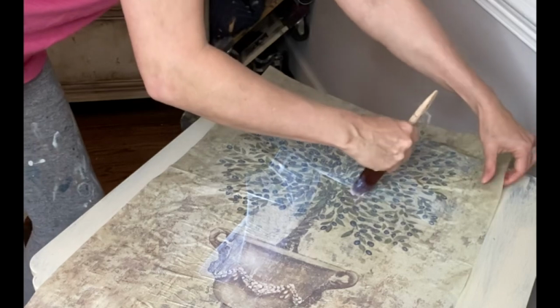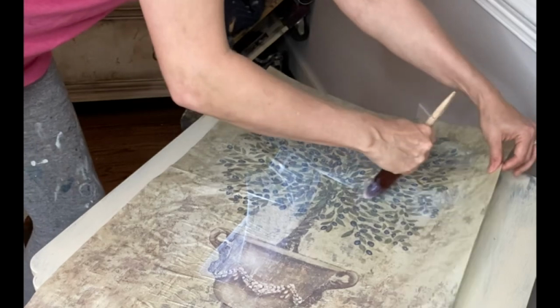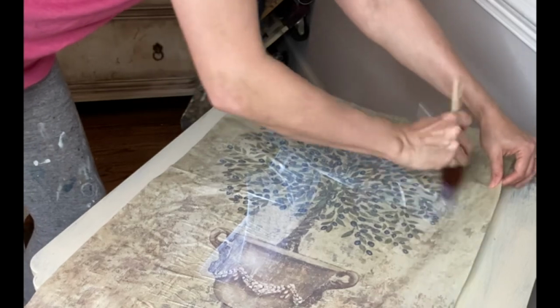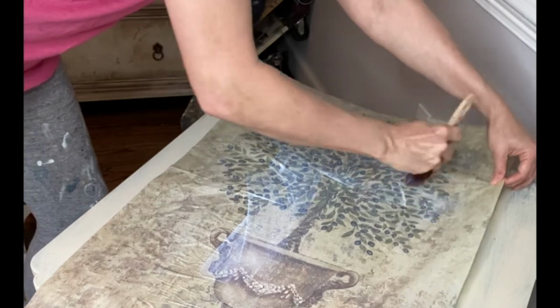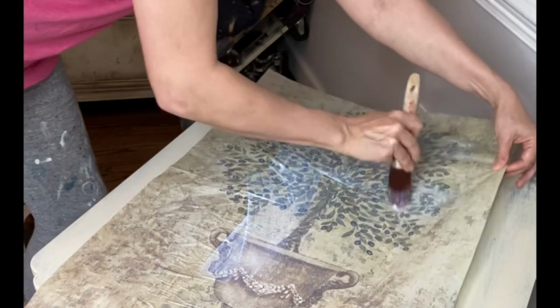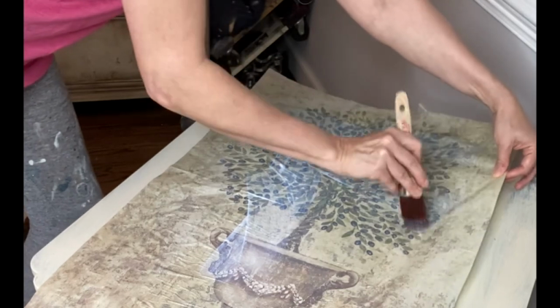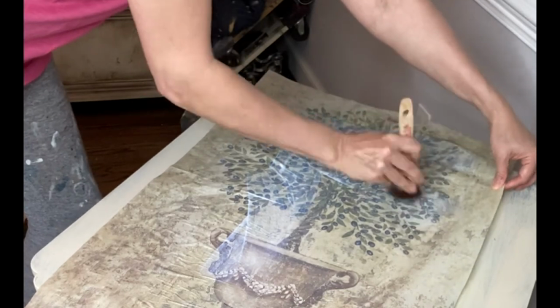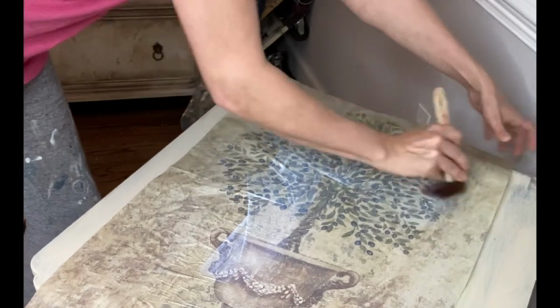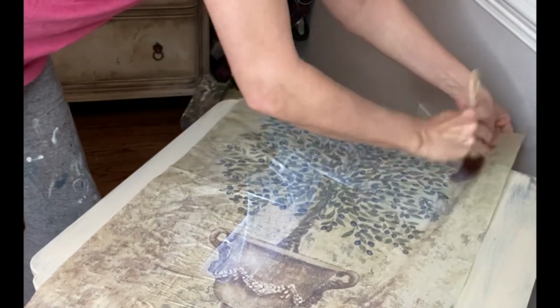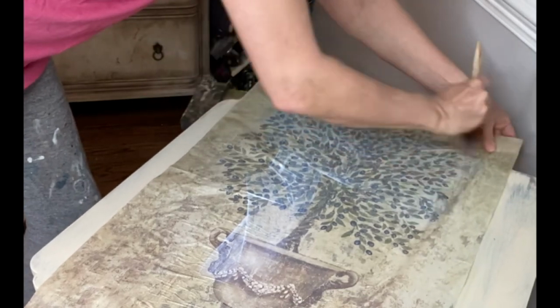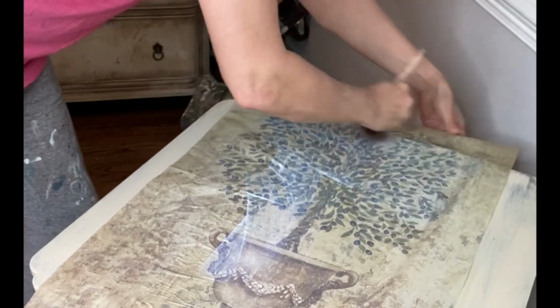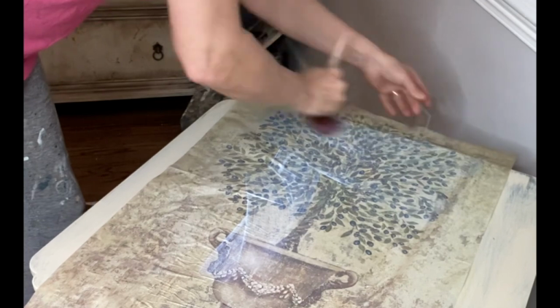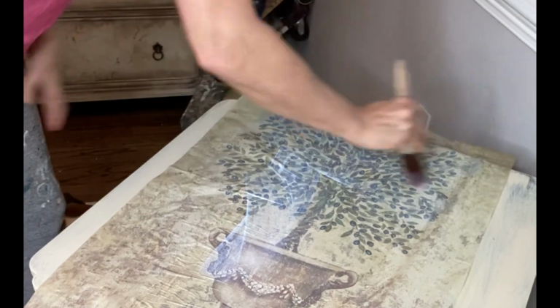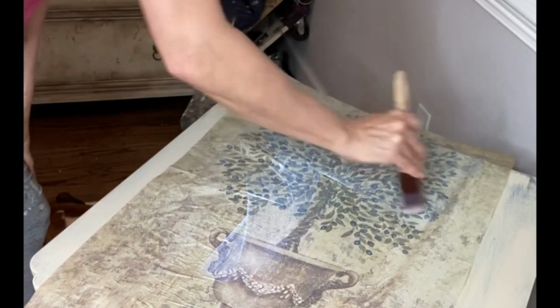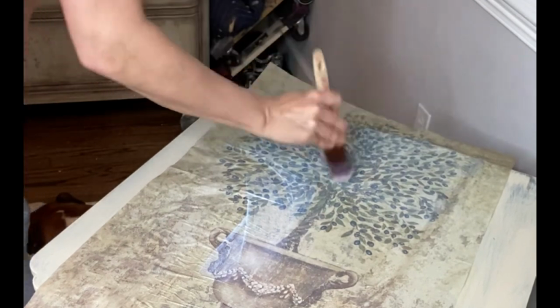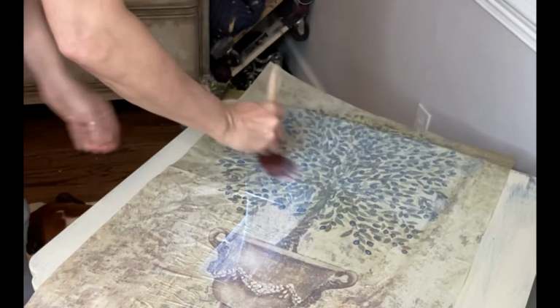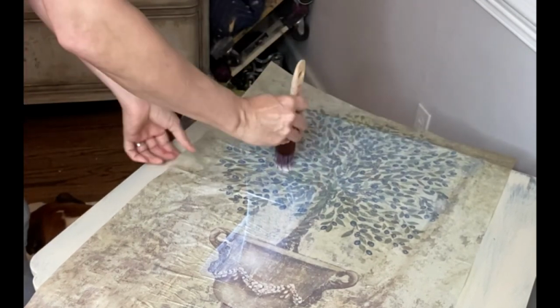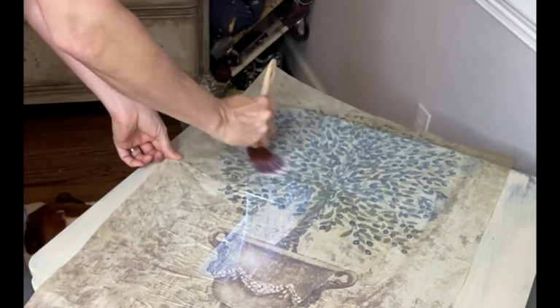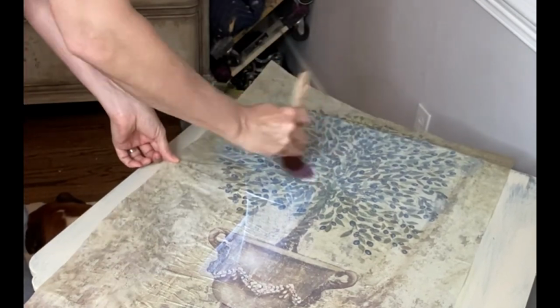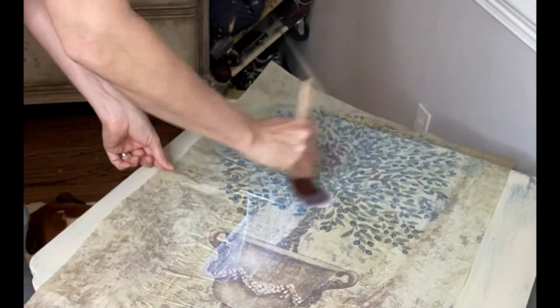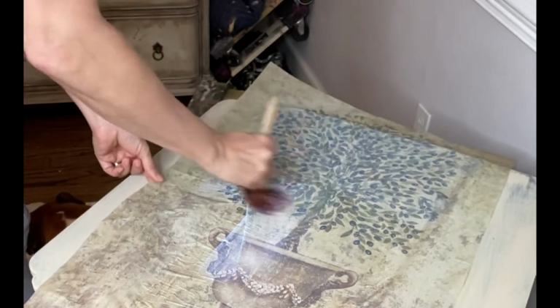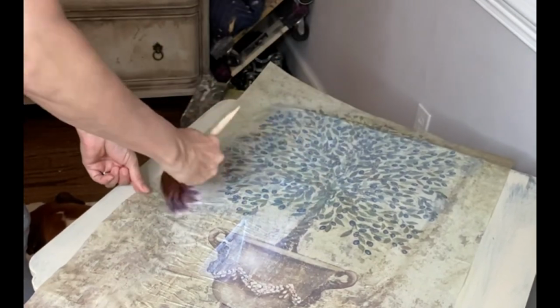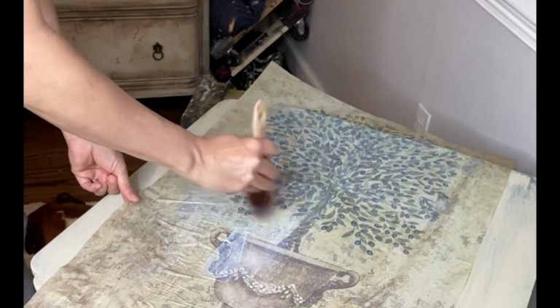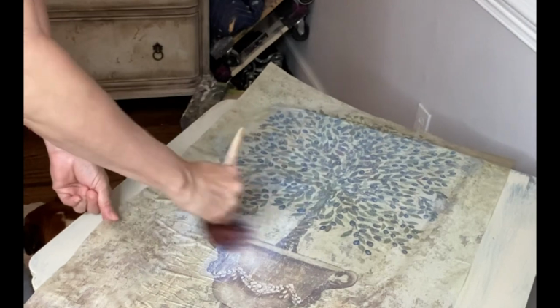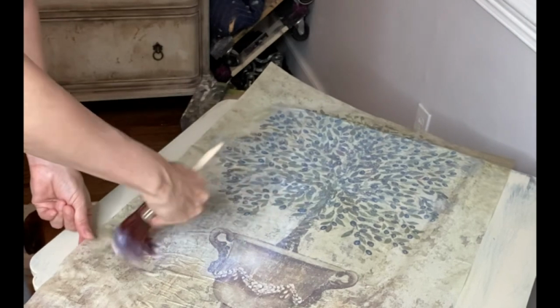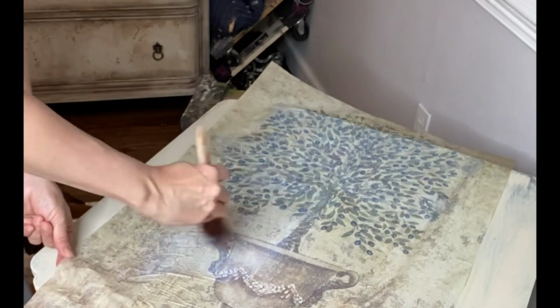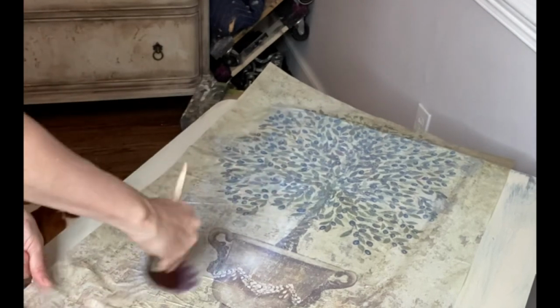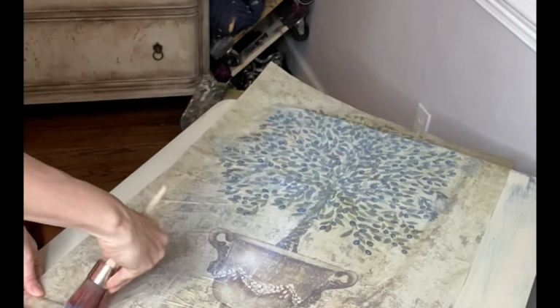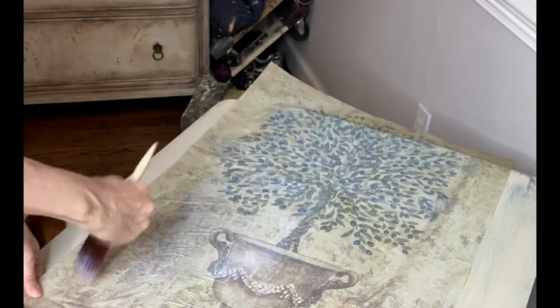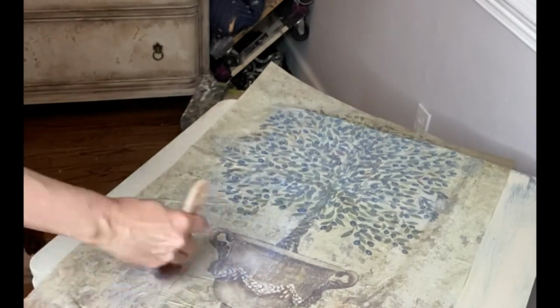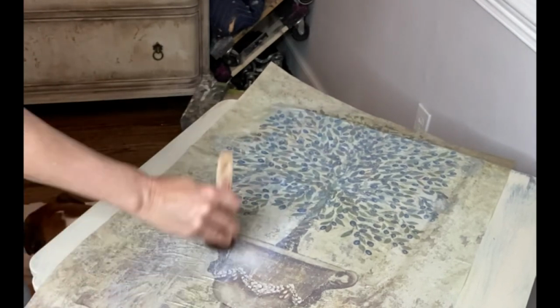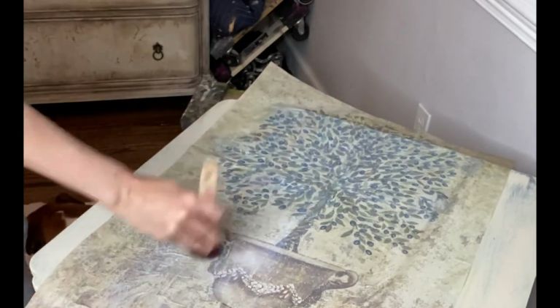Depending on the thickness of your paper — some decoupage paper is like a tissue and it's quite thin, and you can't really manipulate it or move it very much. This paper is on a rice paper so it's a little bit thicker. I find it a bit easier to work with, especially if you're a beginner with decoupage paper.